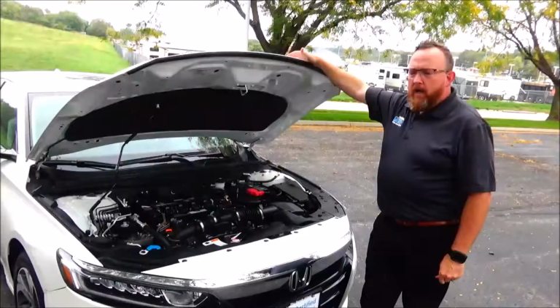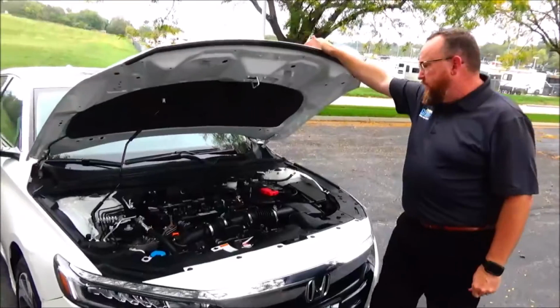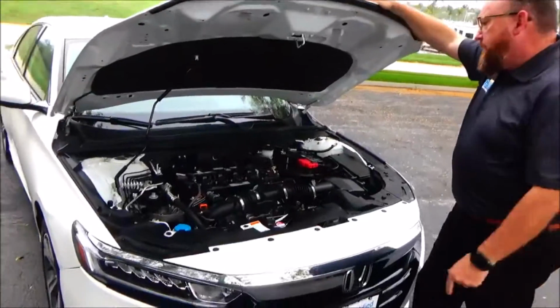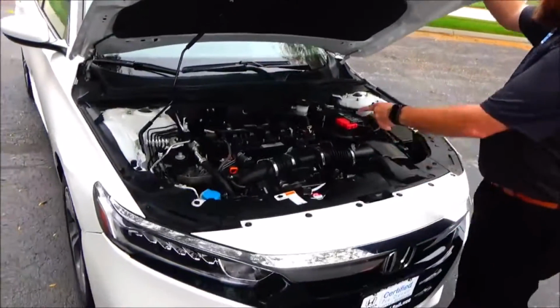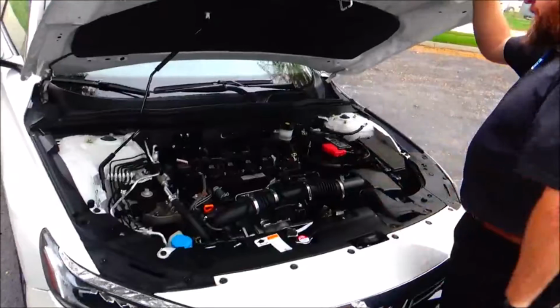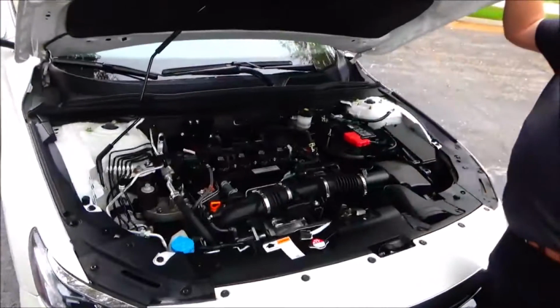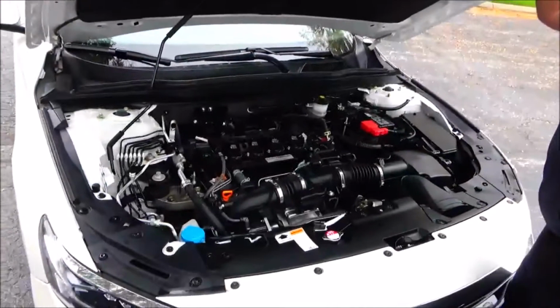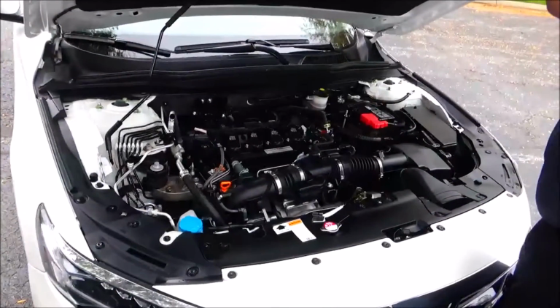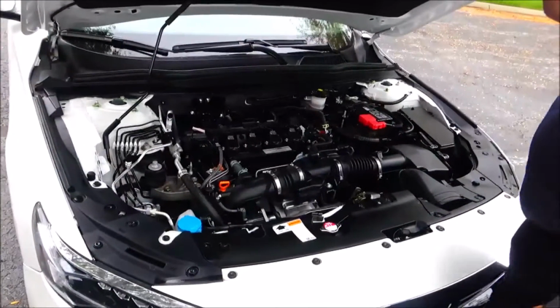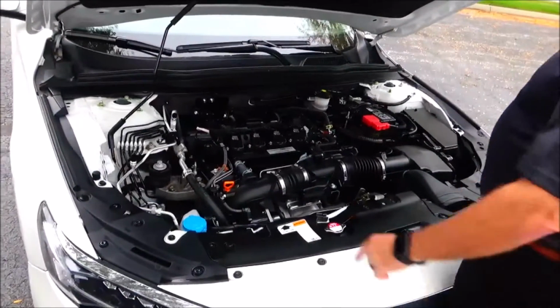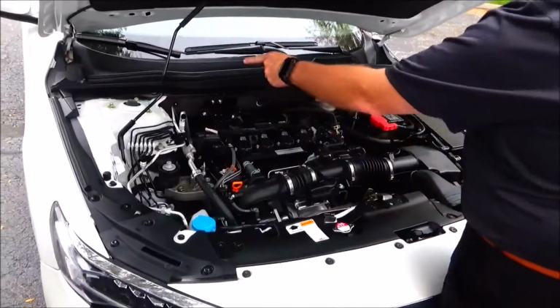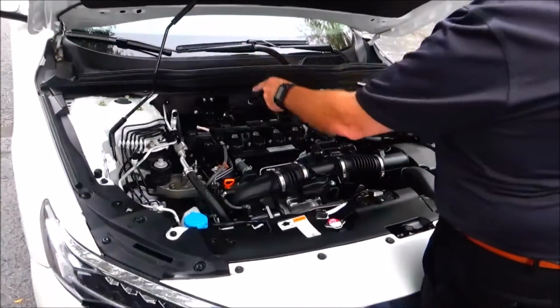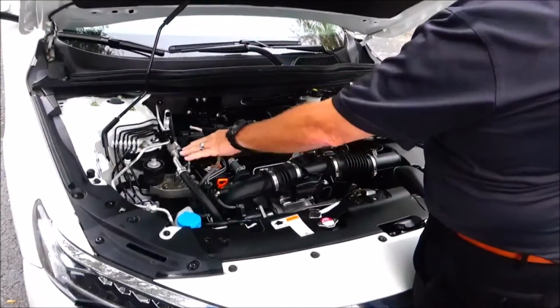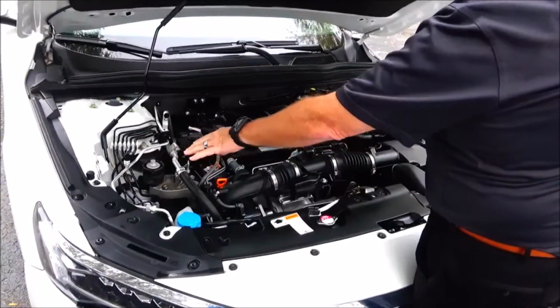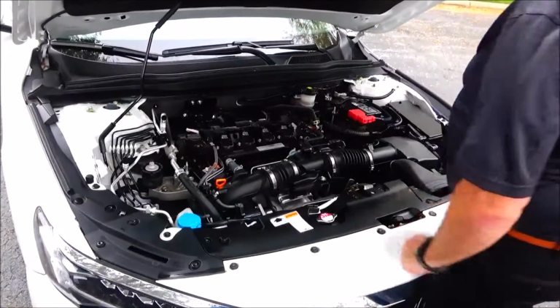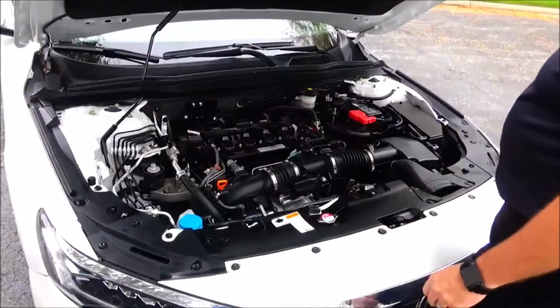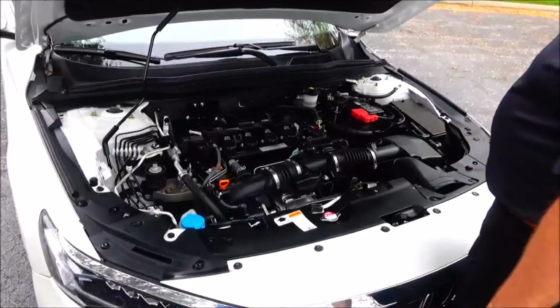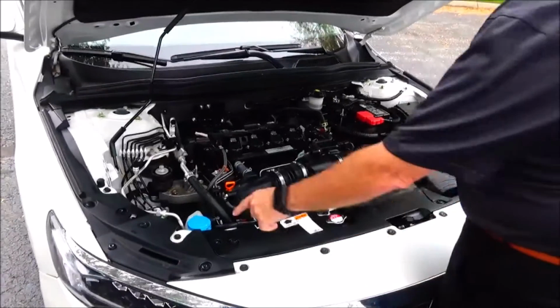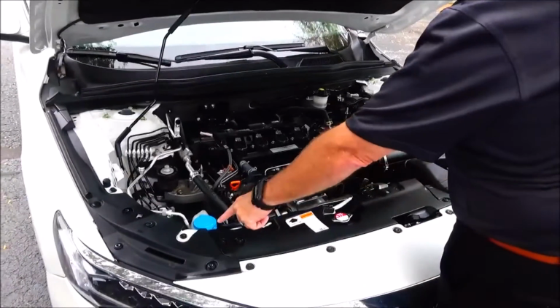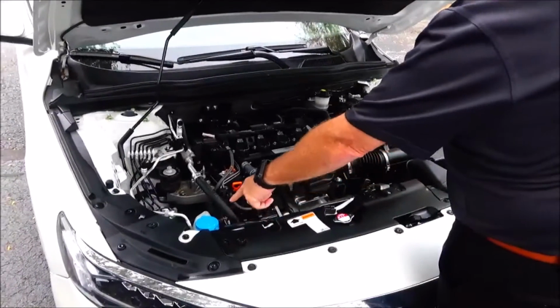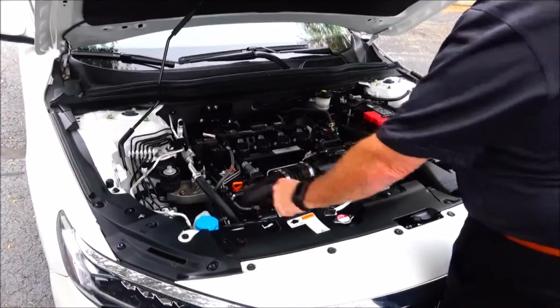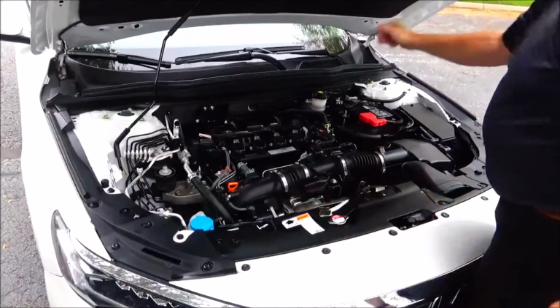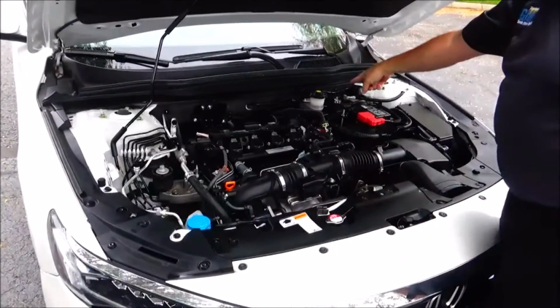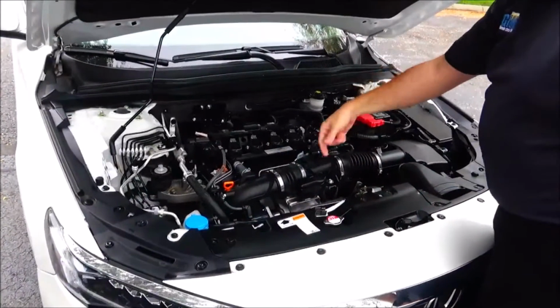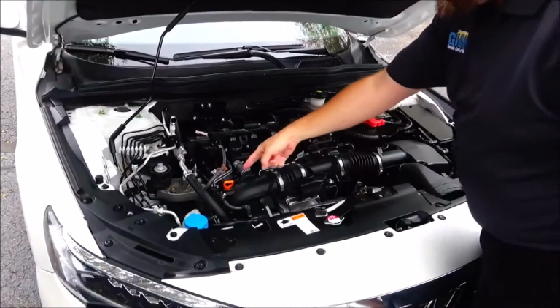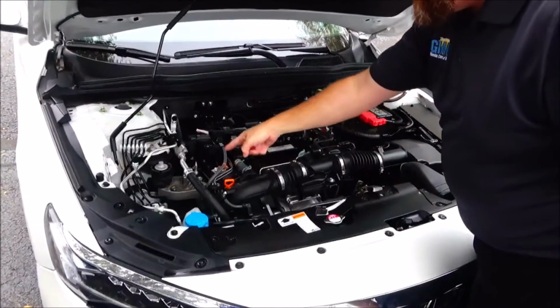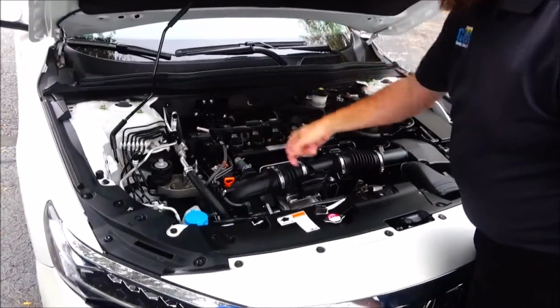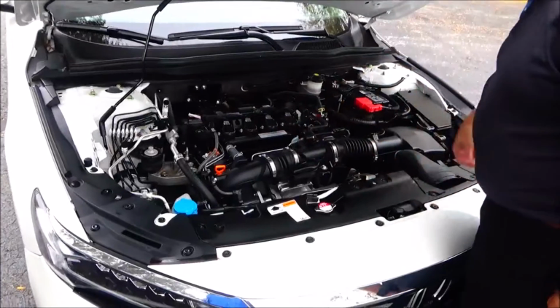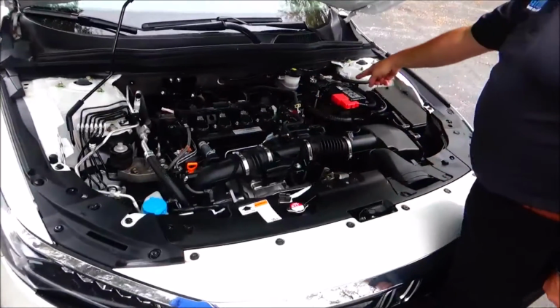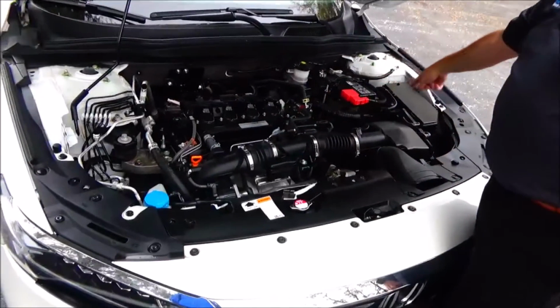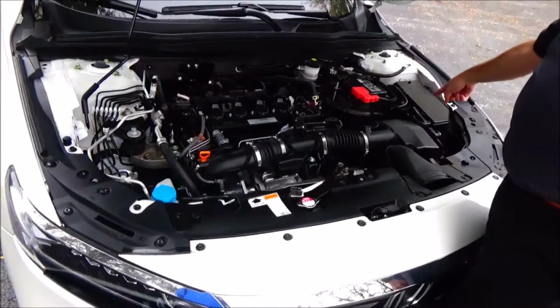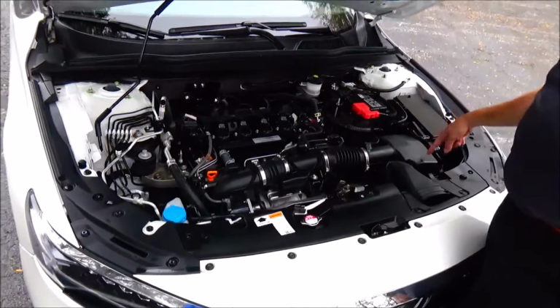Under the hood we have the 1.5-liter IVTEC turbo 4-cylinder motor, quartz front-wheel drive, 4-channel independent analog brakes for your safety, clear reservoir for your windshield washer fluid, engine cooling, power brakes, insulated dipstick, oil check, oil fill, maintenance-free battery, centrally coated fuse box, and easy access to the air filter.